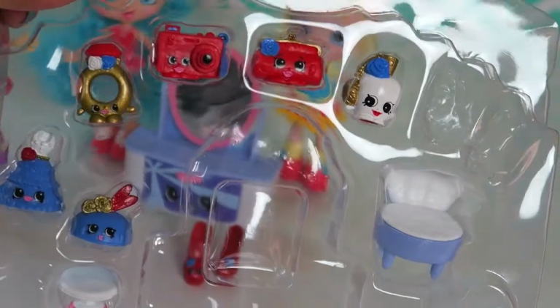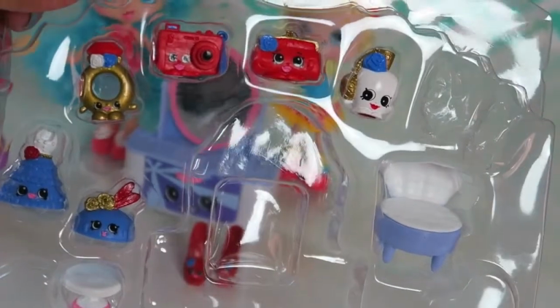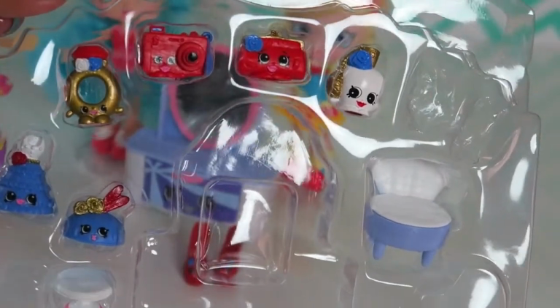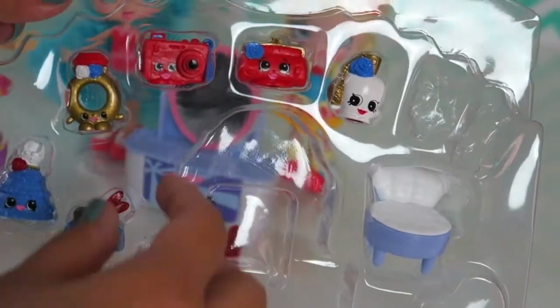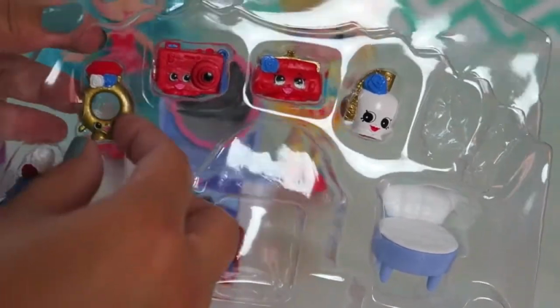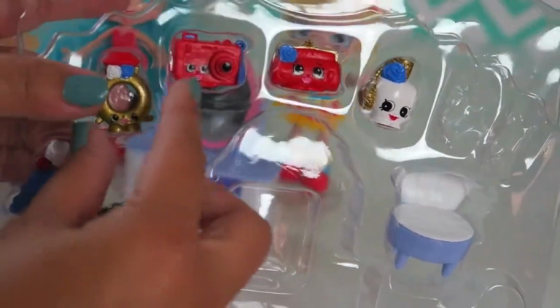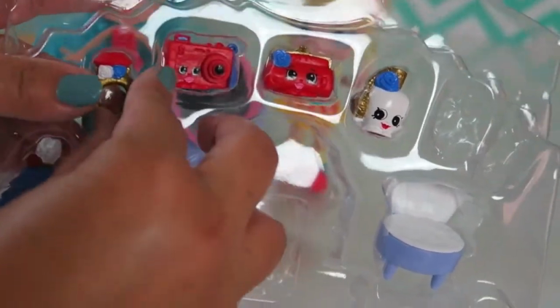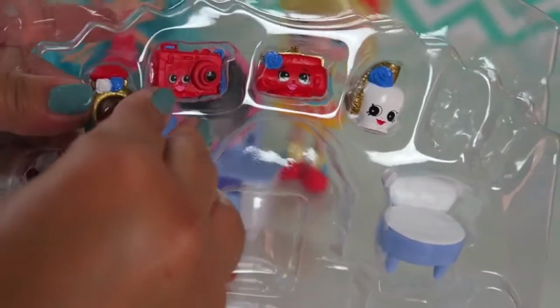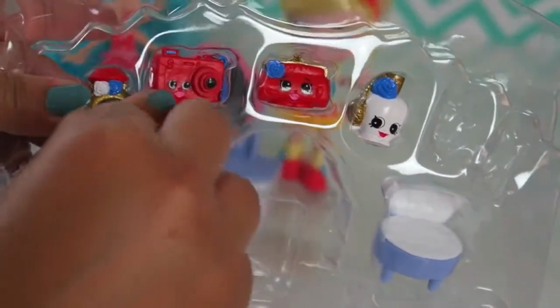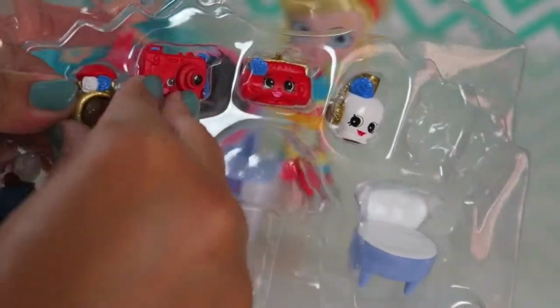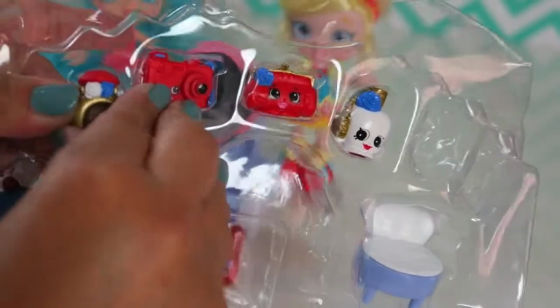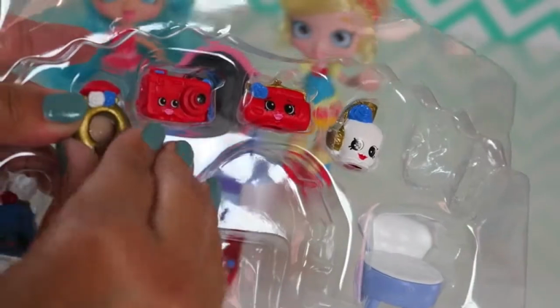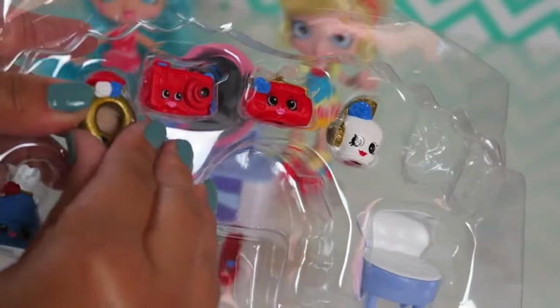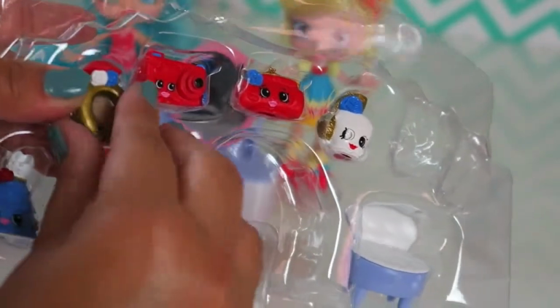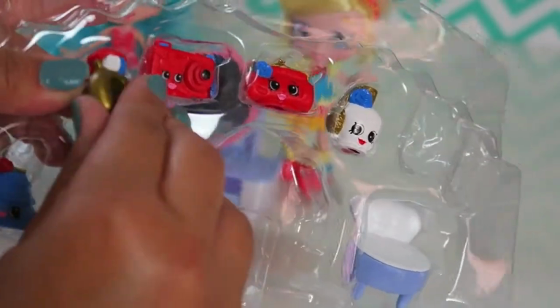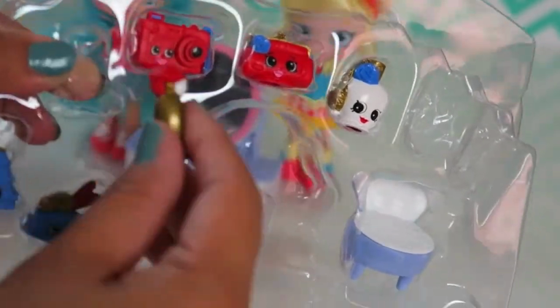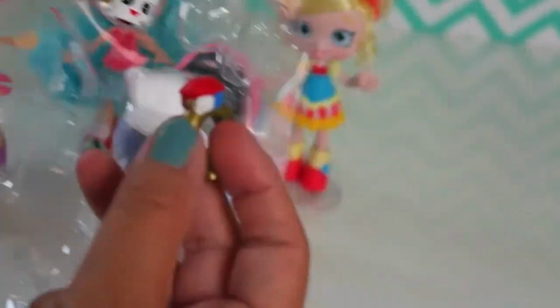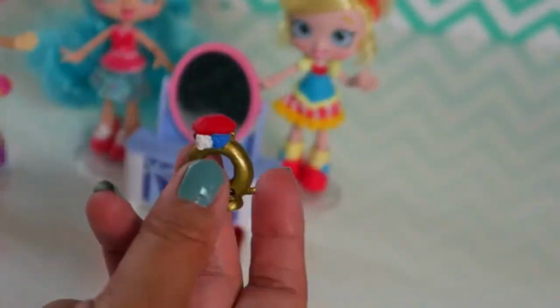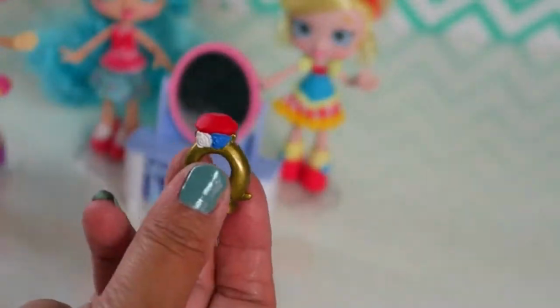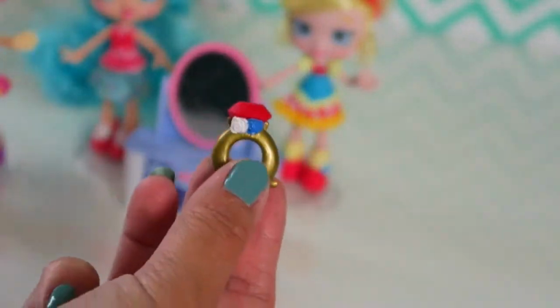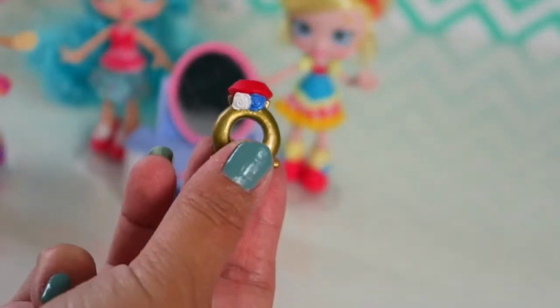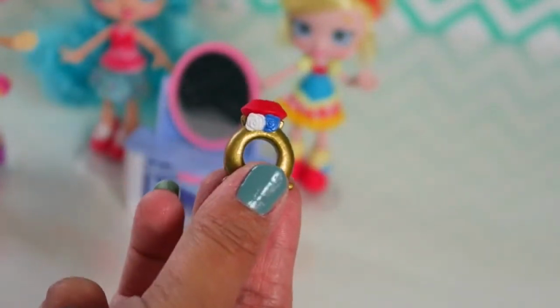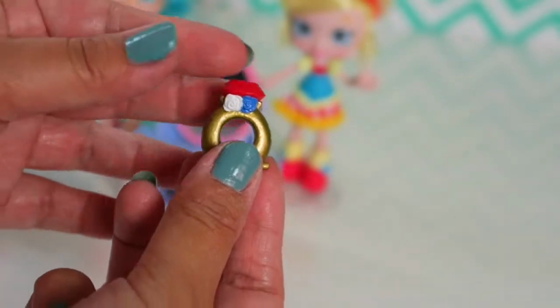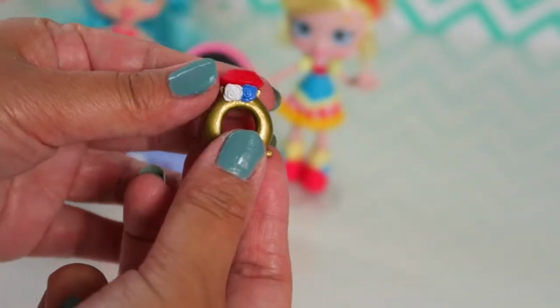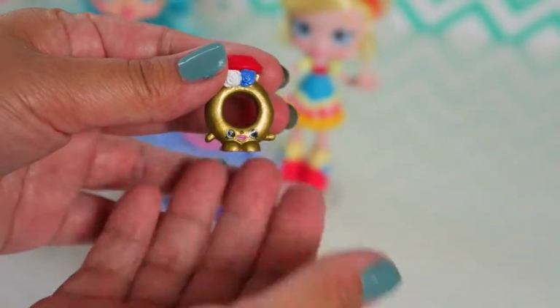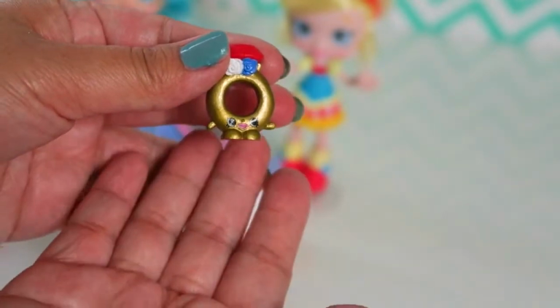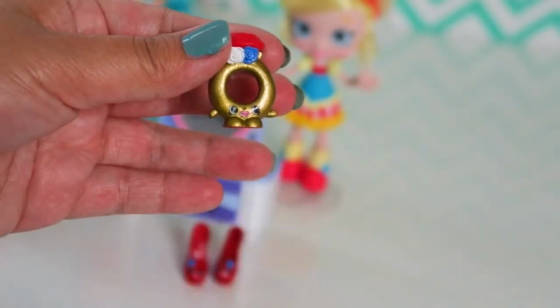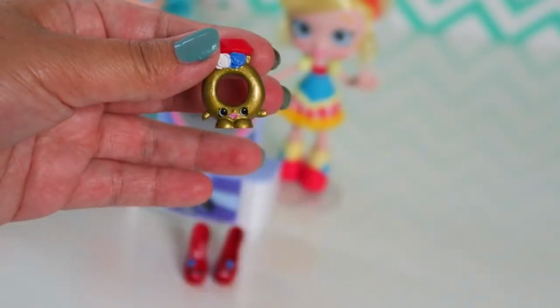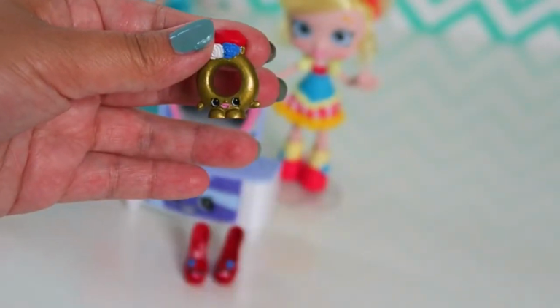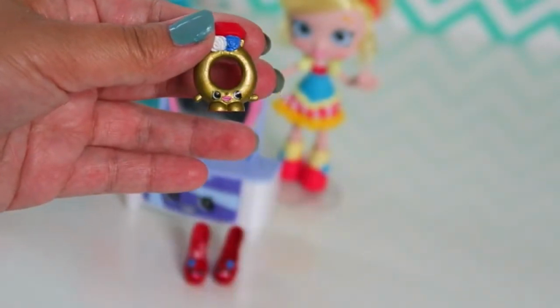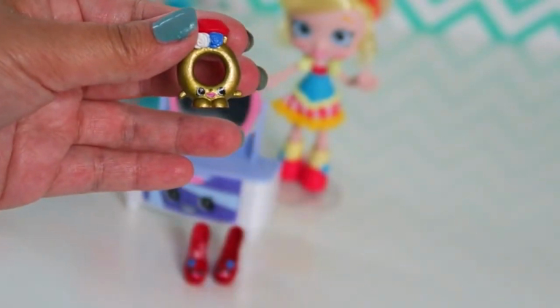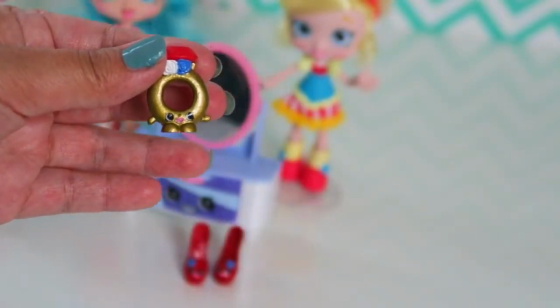So let's take out another Shopkins. Let's do this one! It is a gold ring with a red diamond on top. Her name is Ring-a-ling. Let's put her on the dresser.